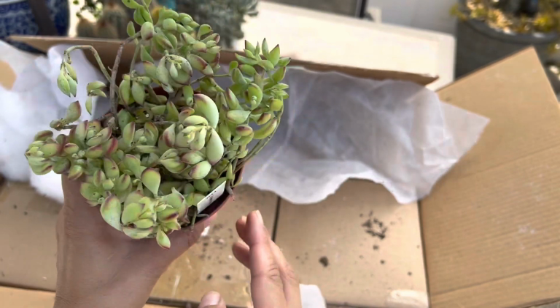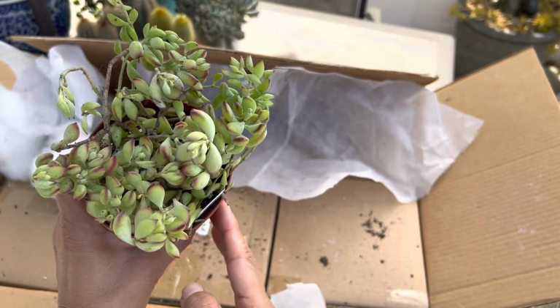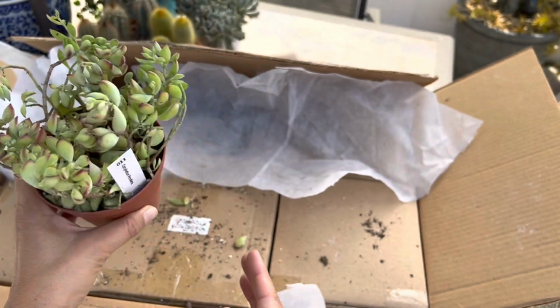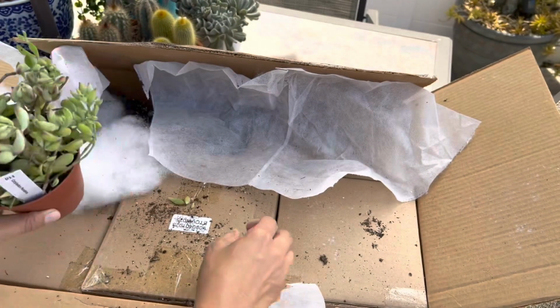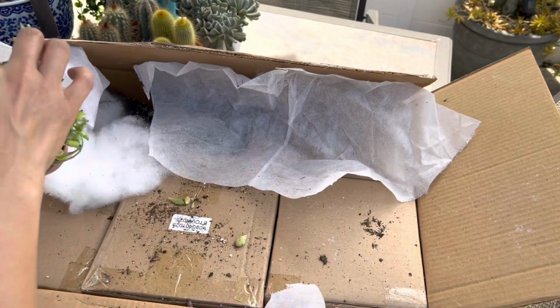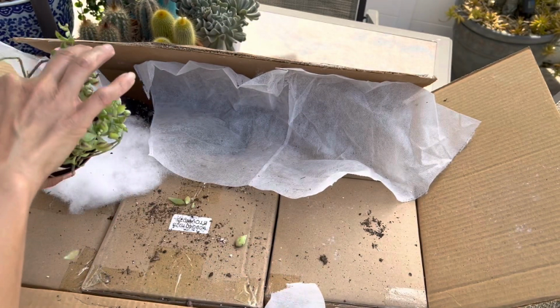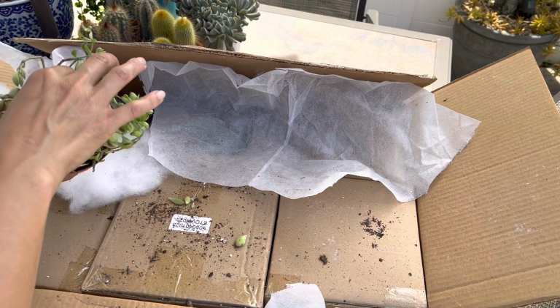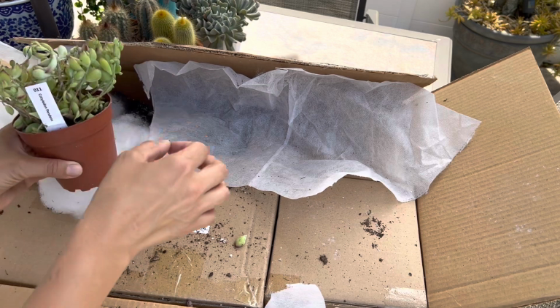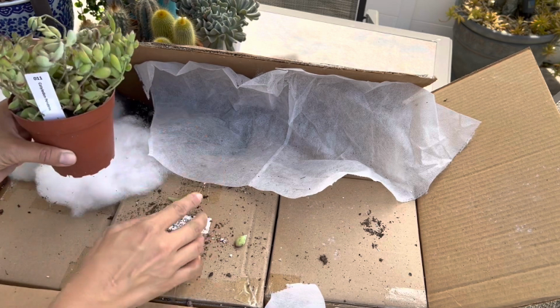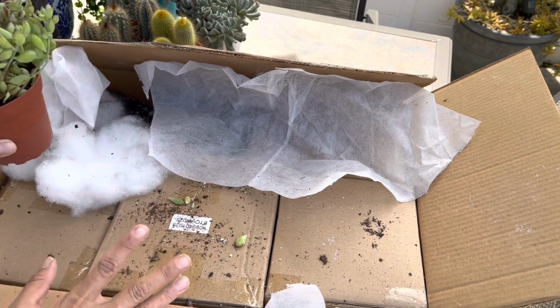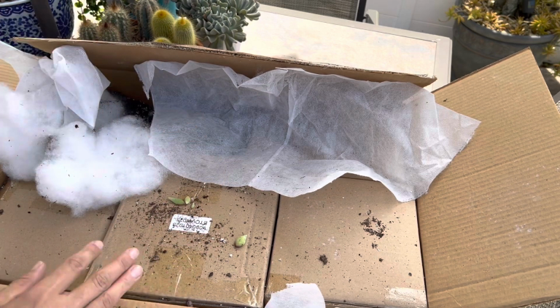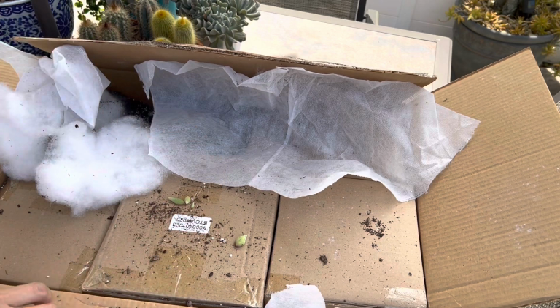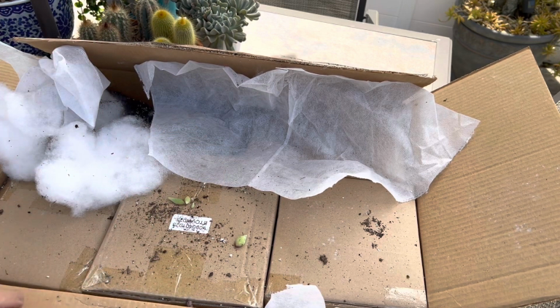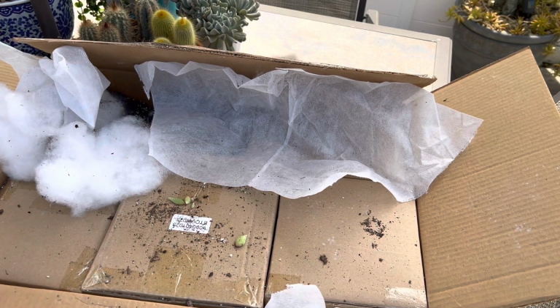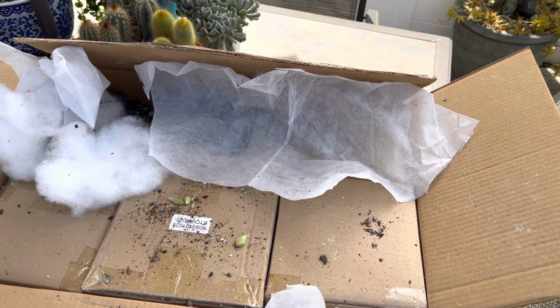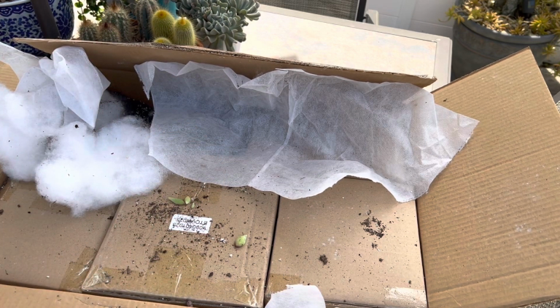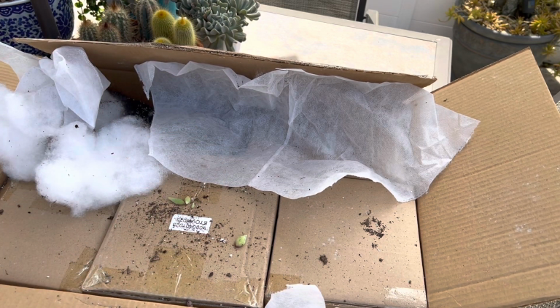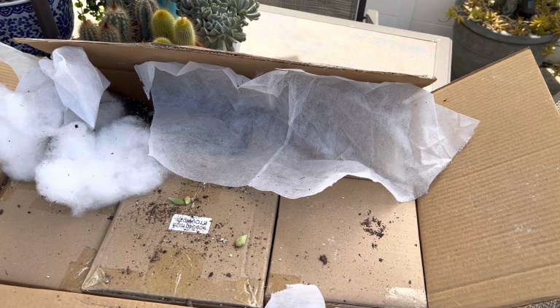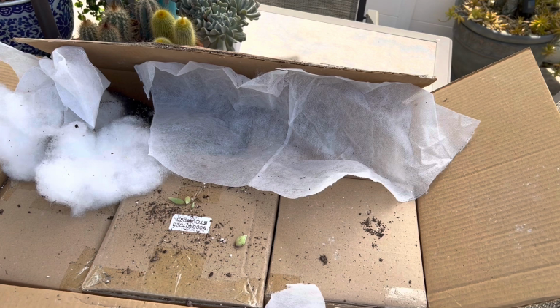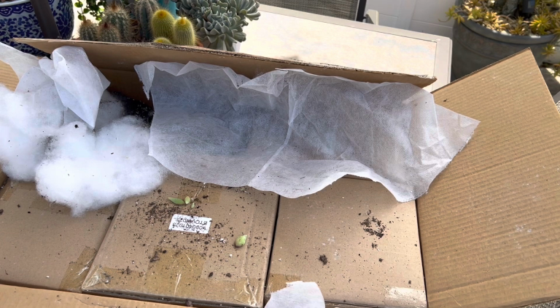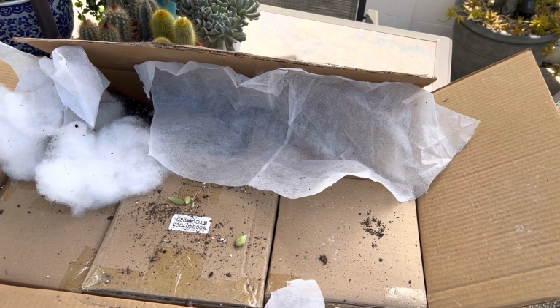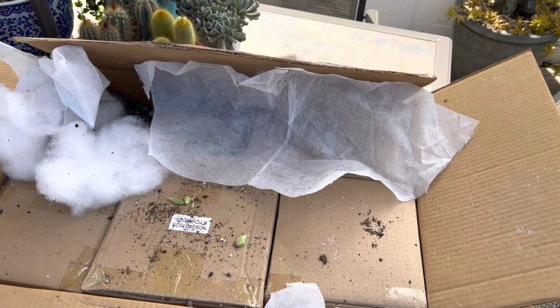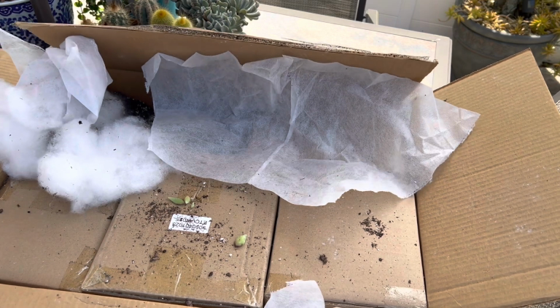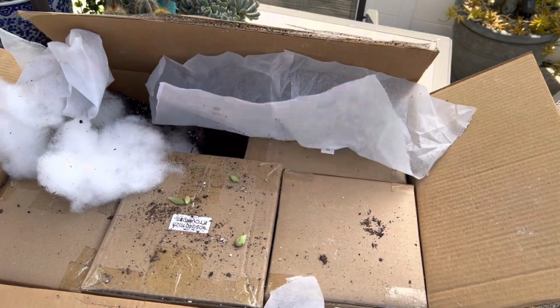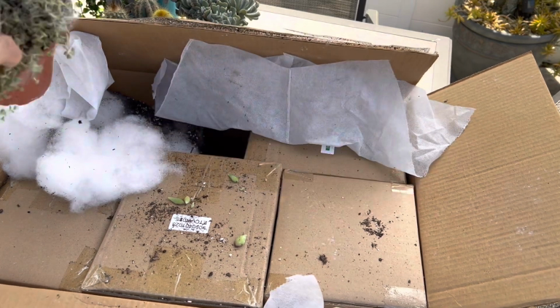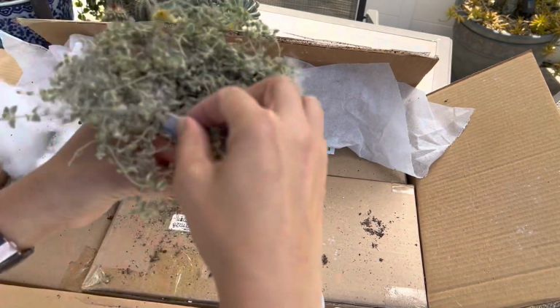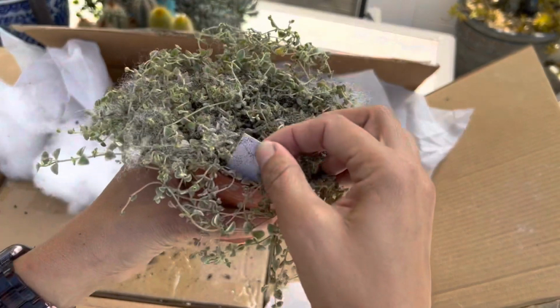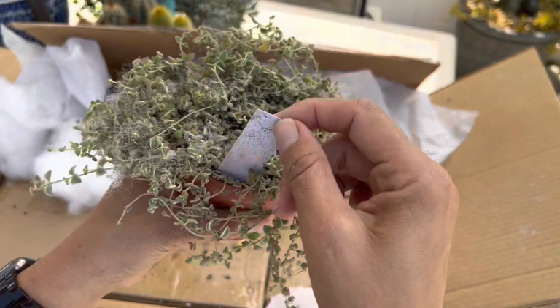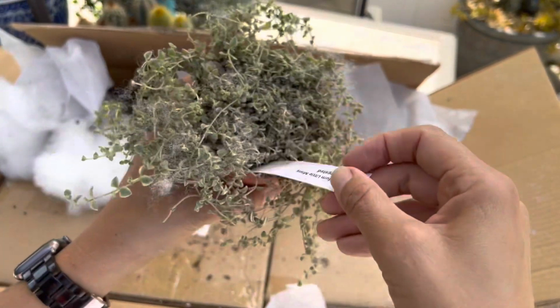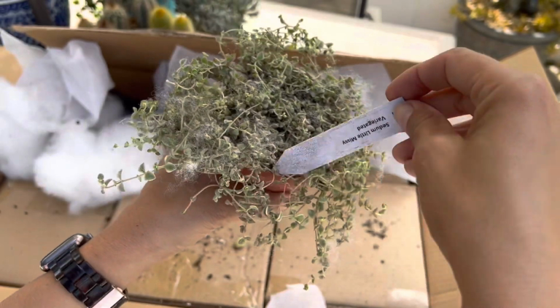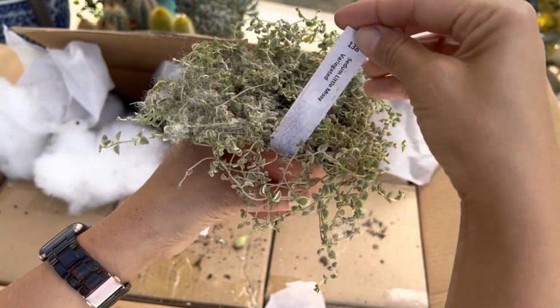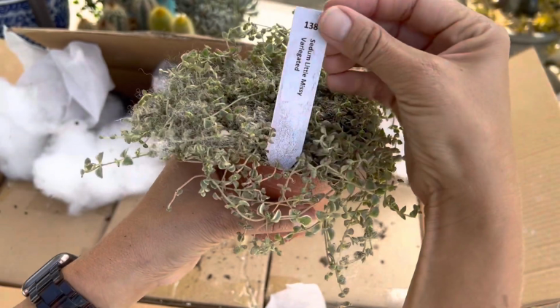Very cute — some leaves are falling off but that's okay. This one had a tag as well, we just didn't see it.